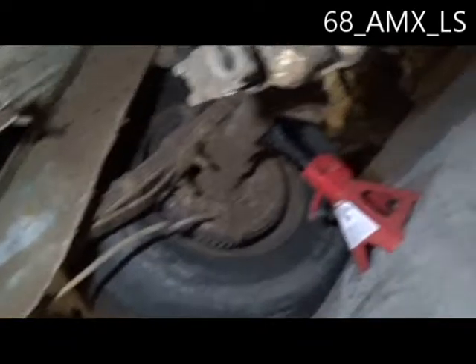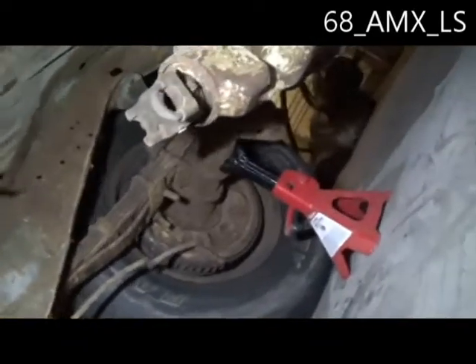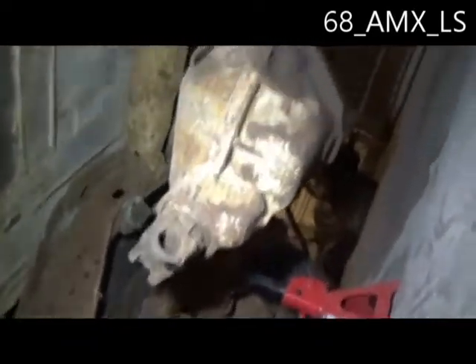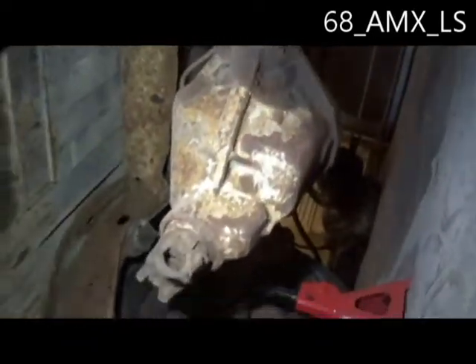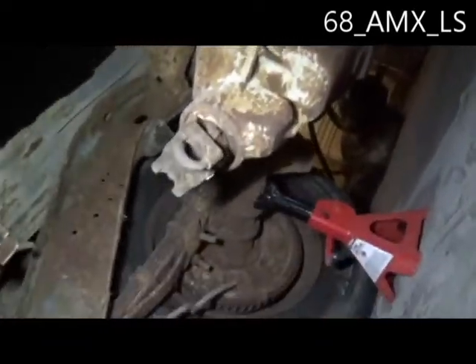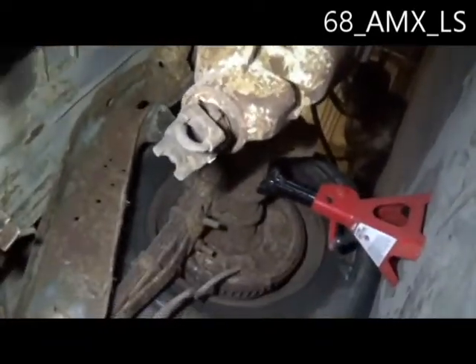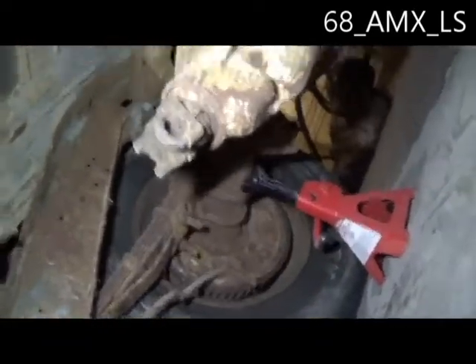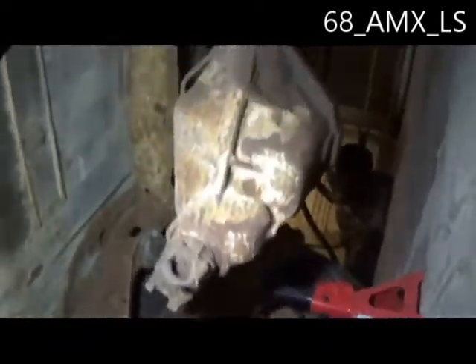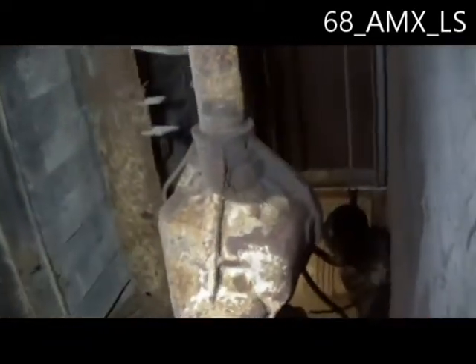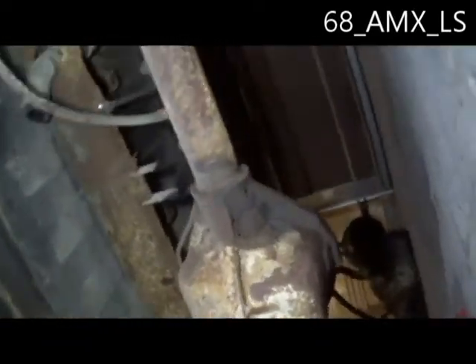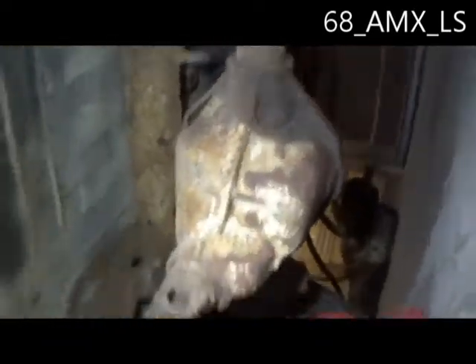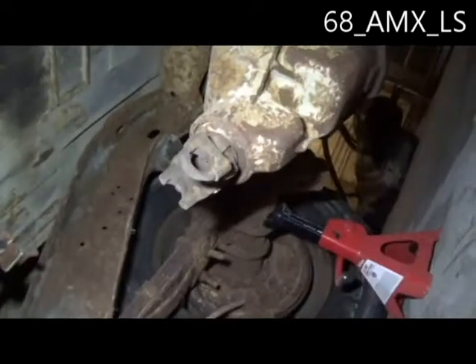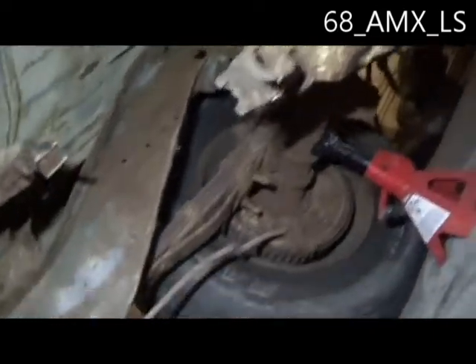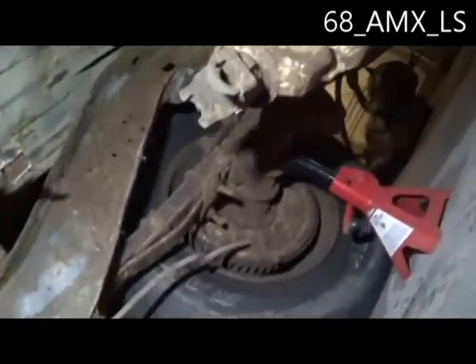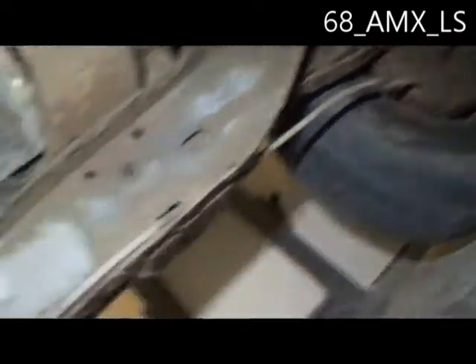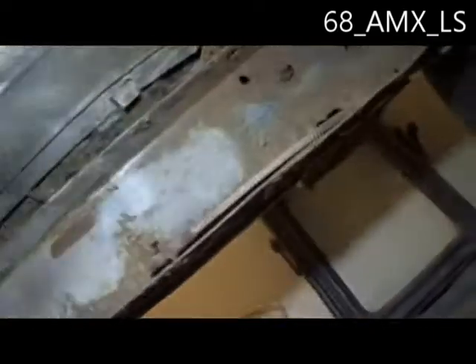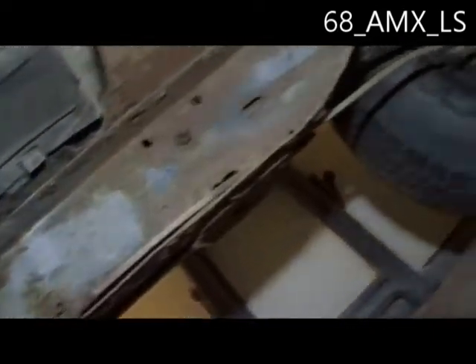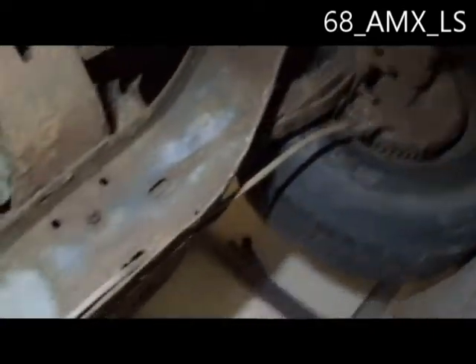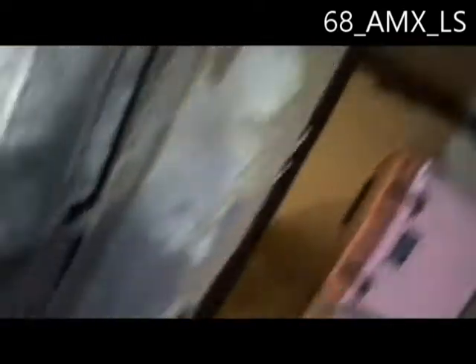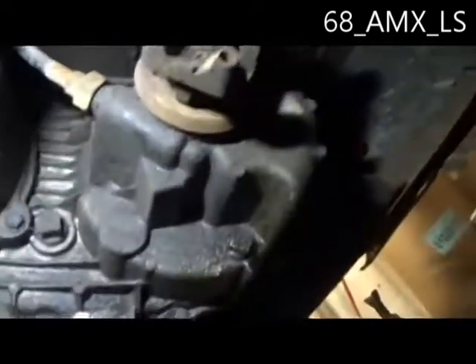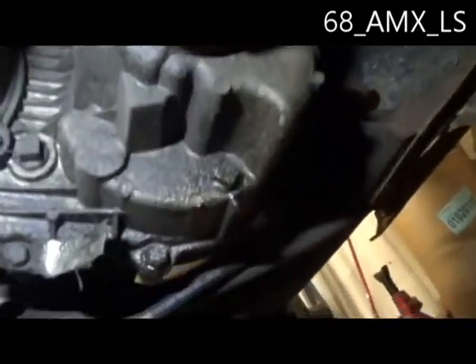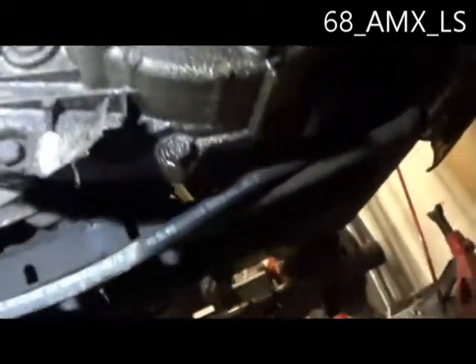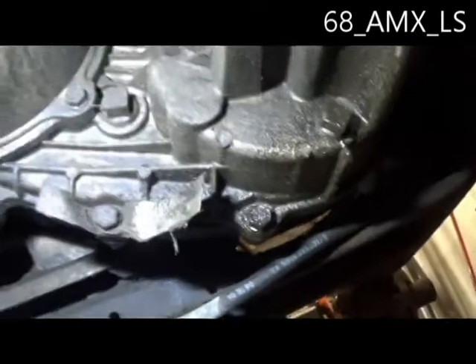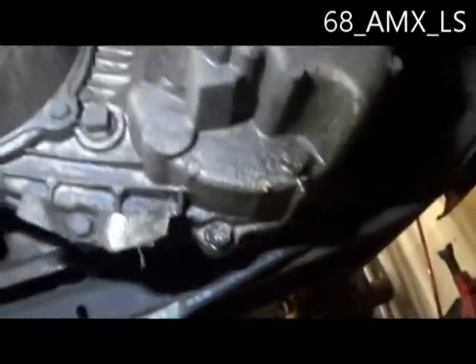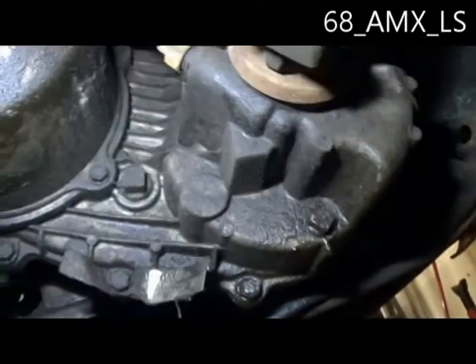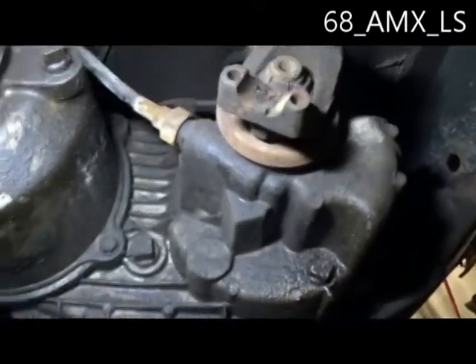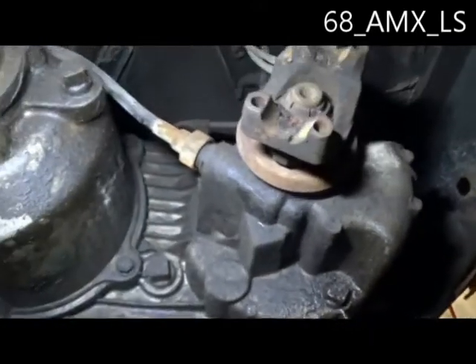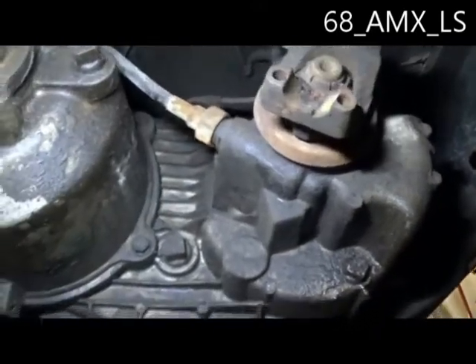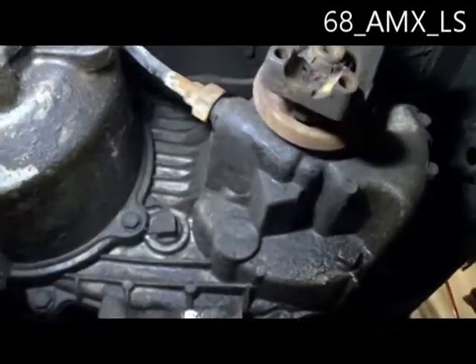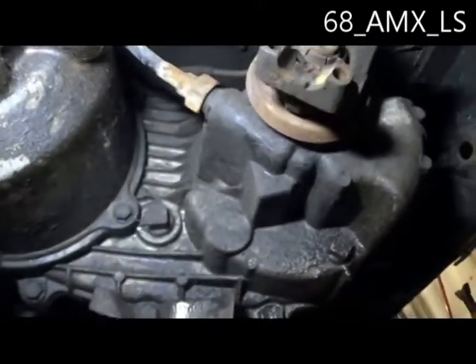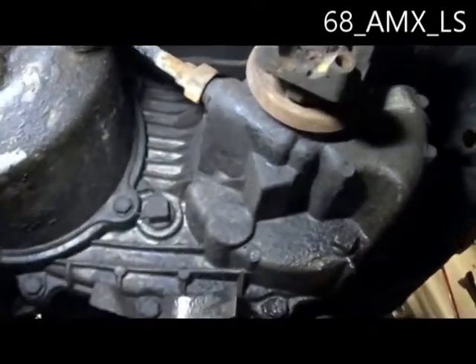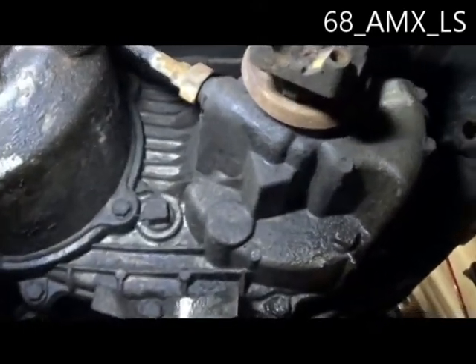Our next problem is that the pumpkin is on the passenger side, so it's gonna be a really janky driveline mess until I find a centered rear end for it — but that shouldn't be too tough.